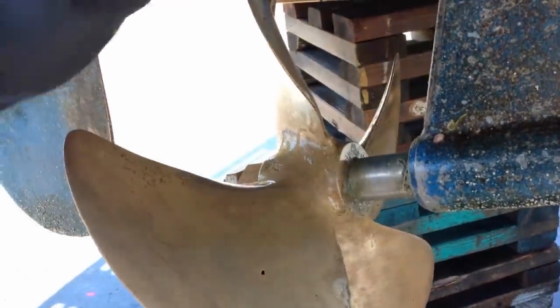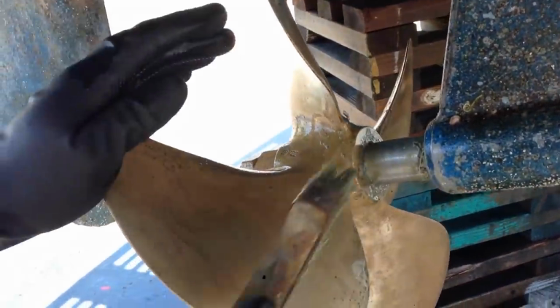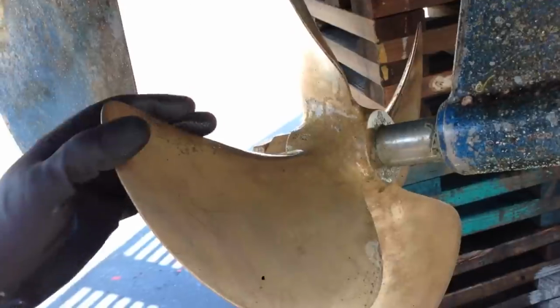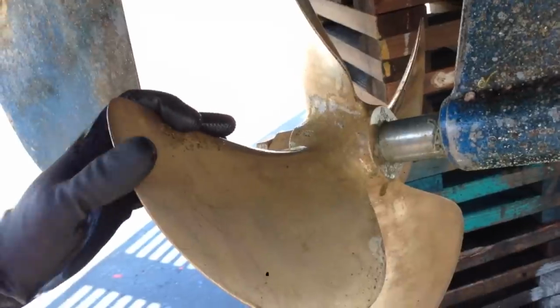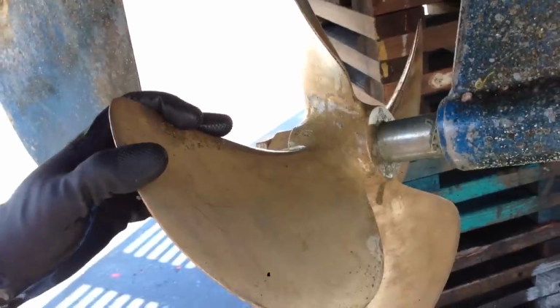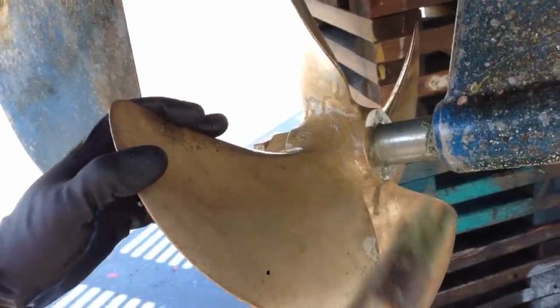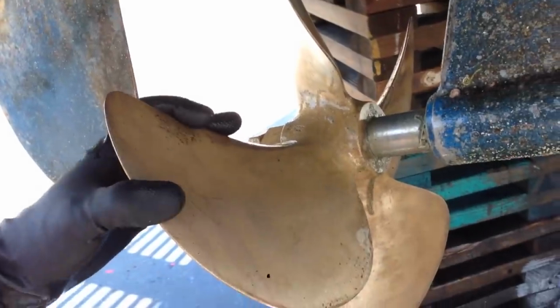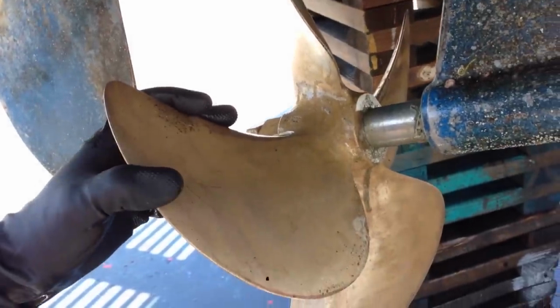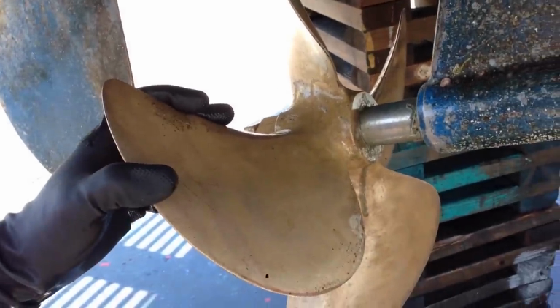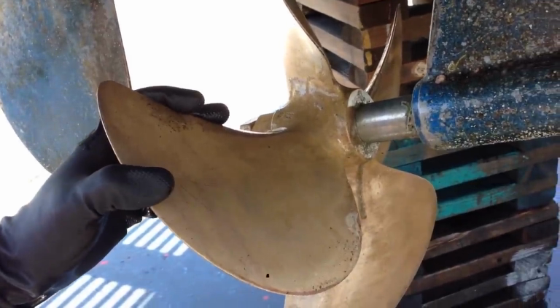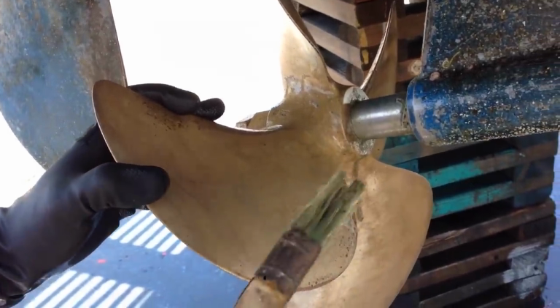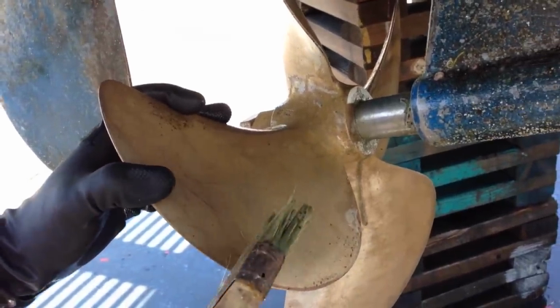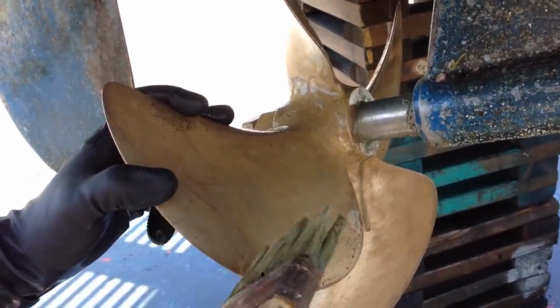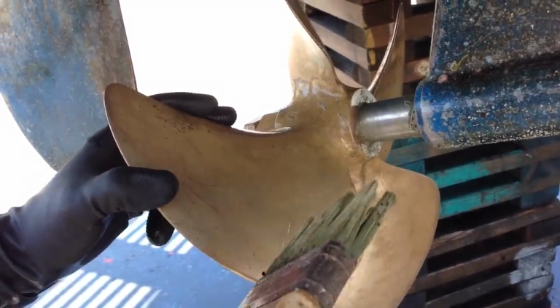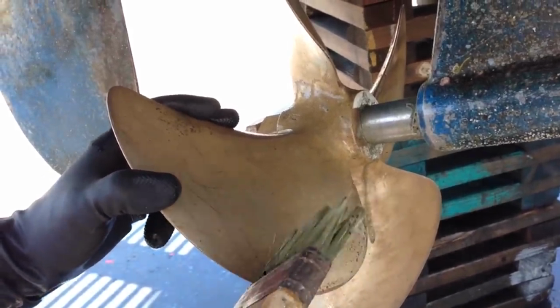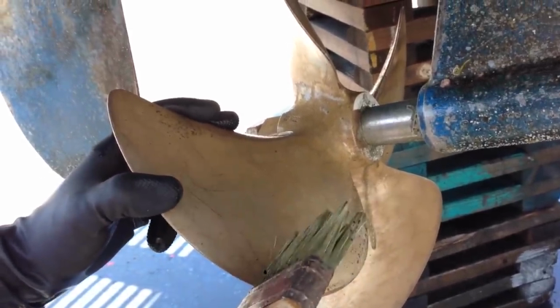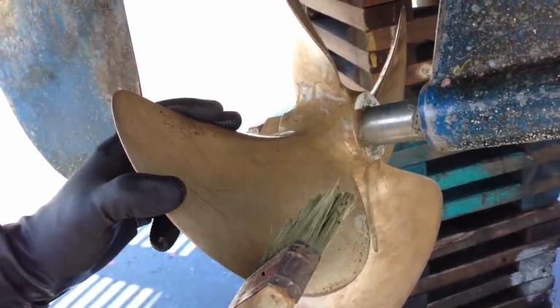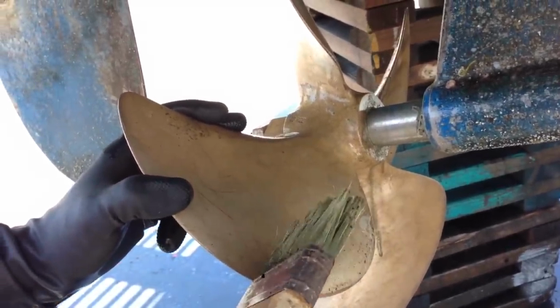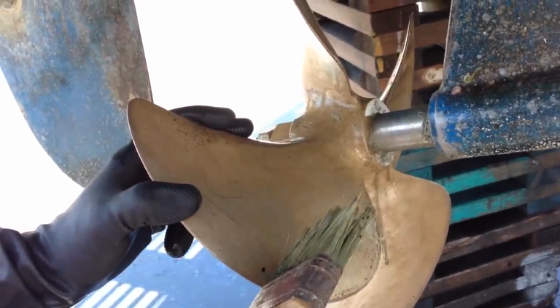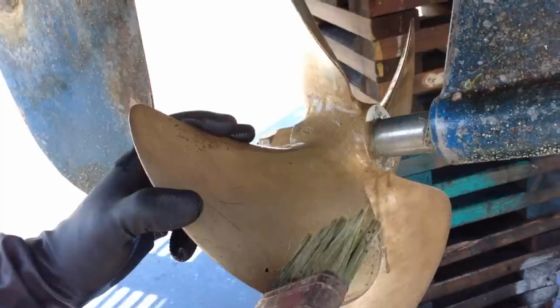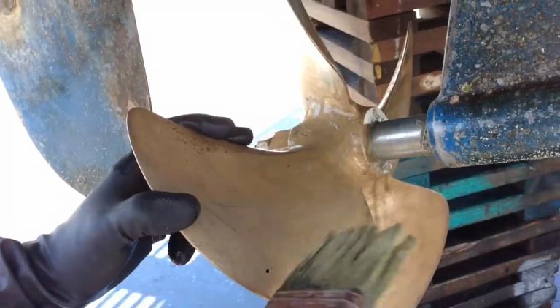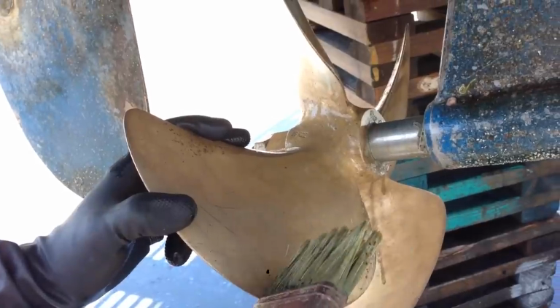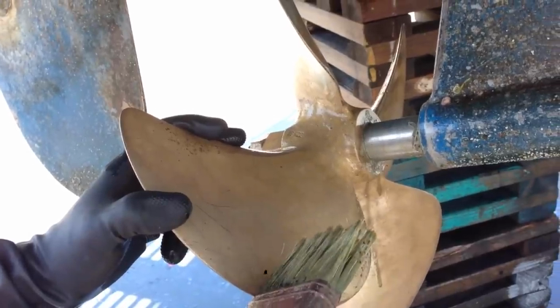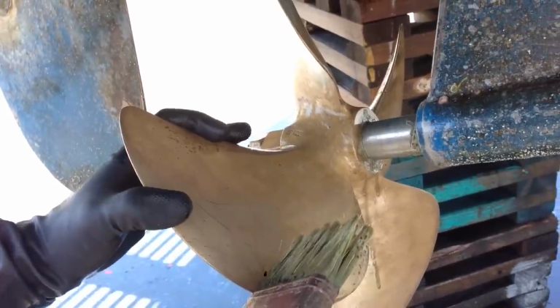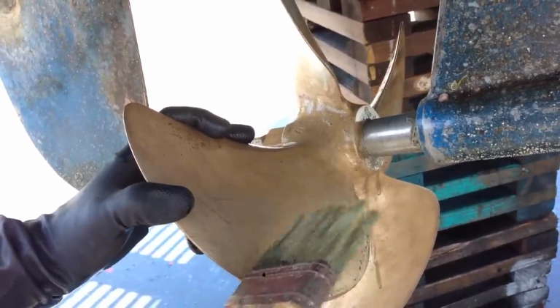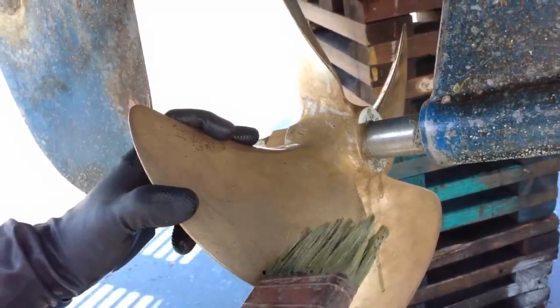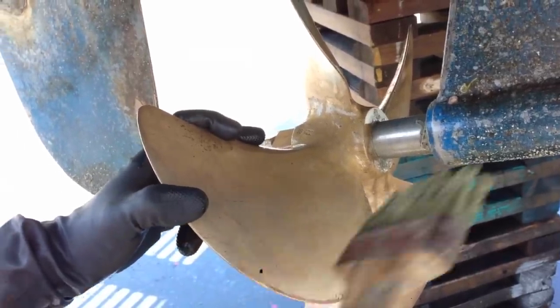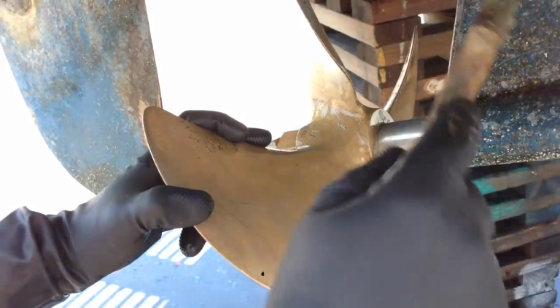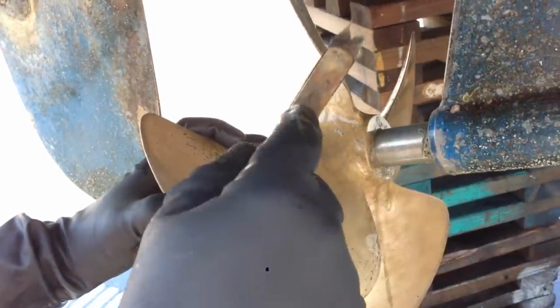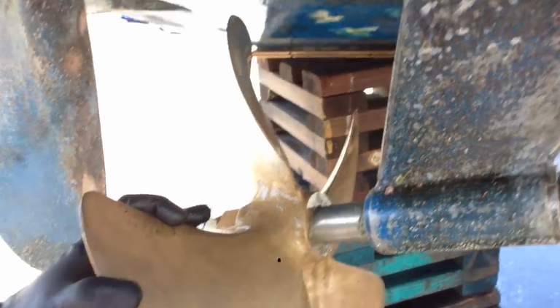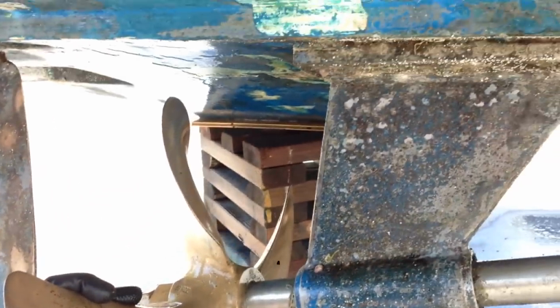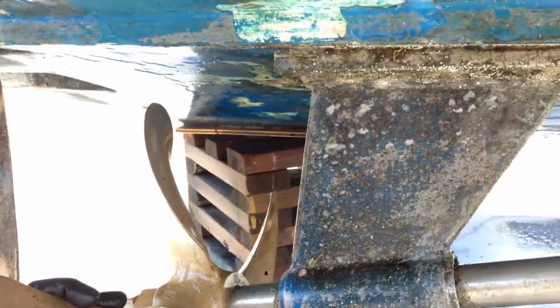By doing this to the prop — going from super nasty and corroded like you saw it to this — it's going to increase your speed and your horsepower. You get better gas mileage because you have less drag from all this stuff being on the bottom of your boat.